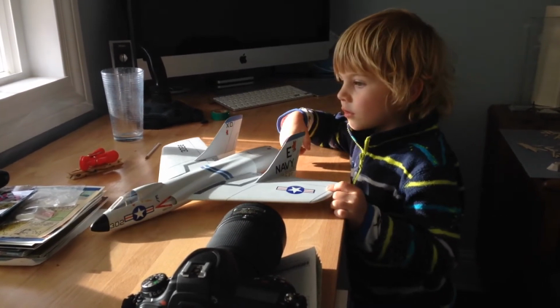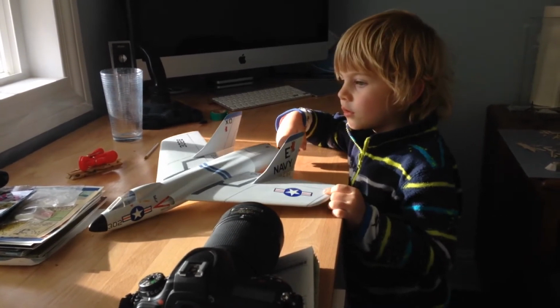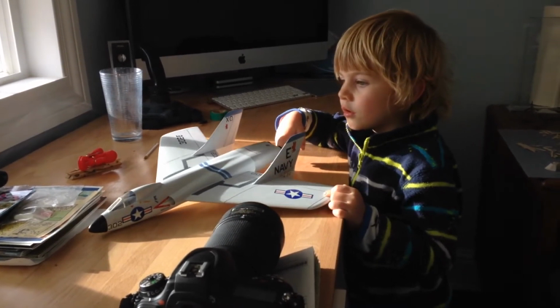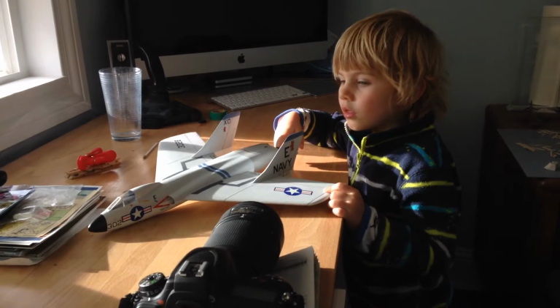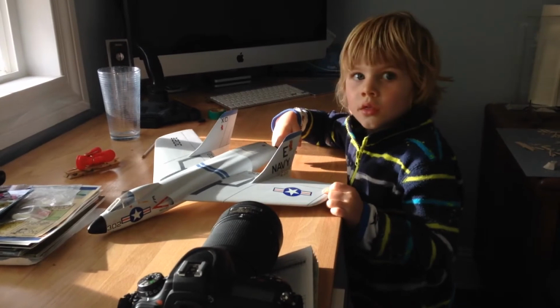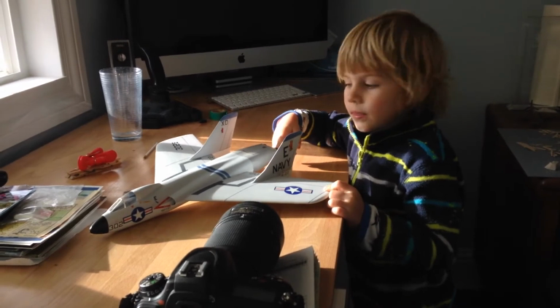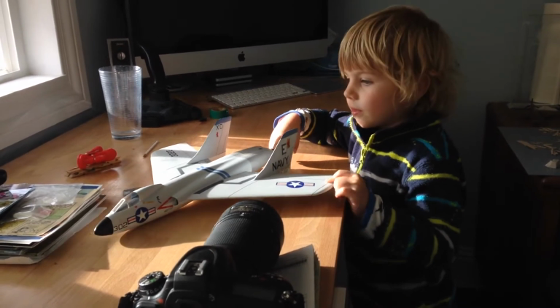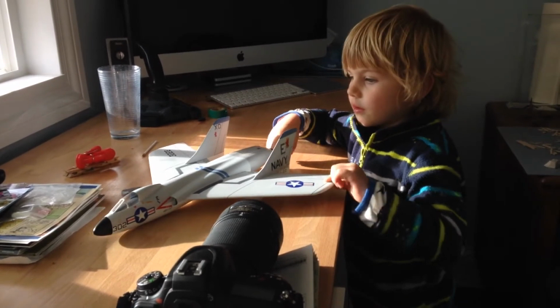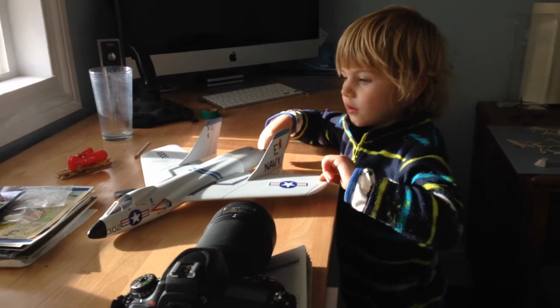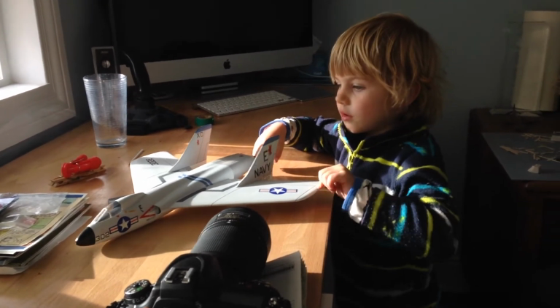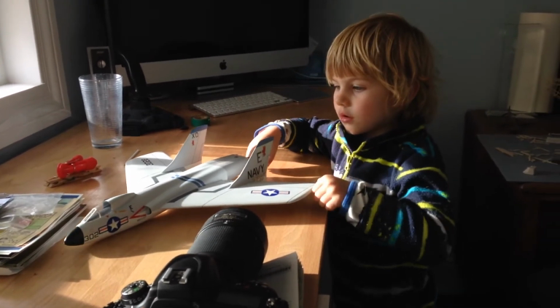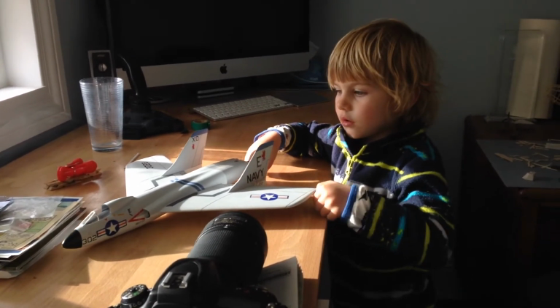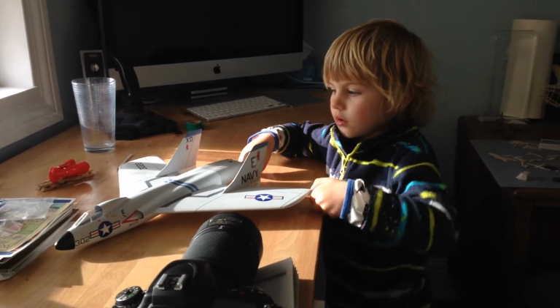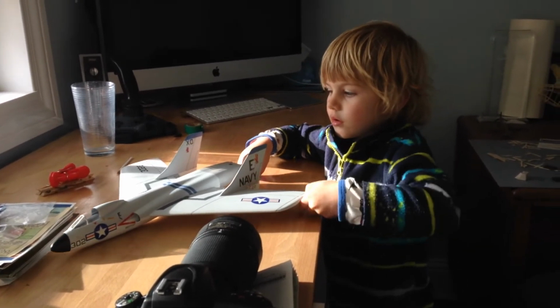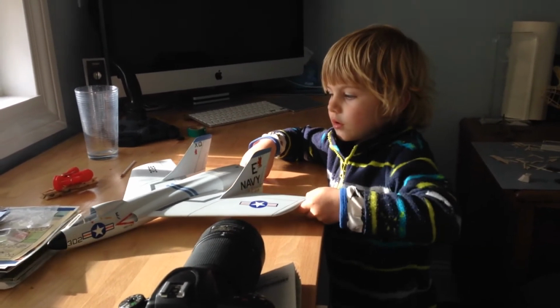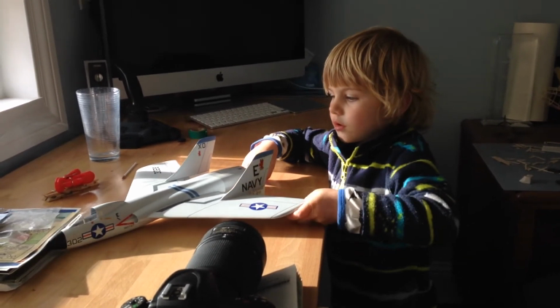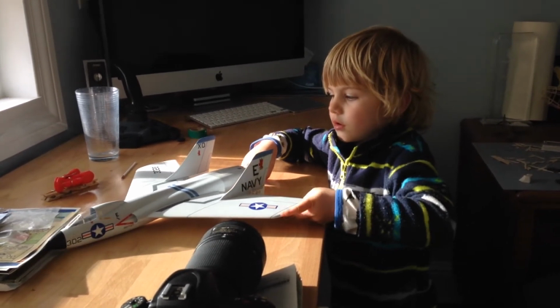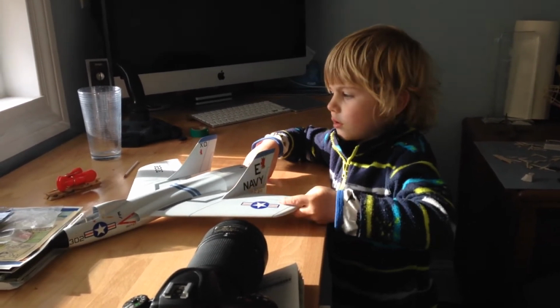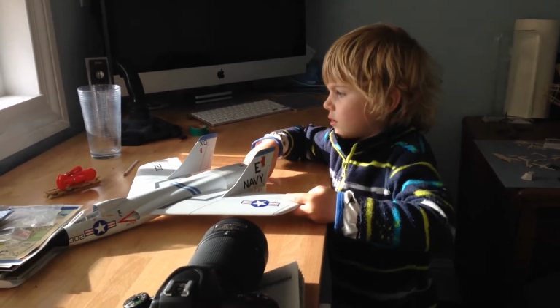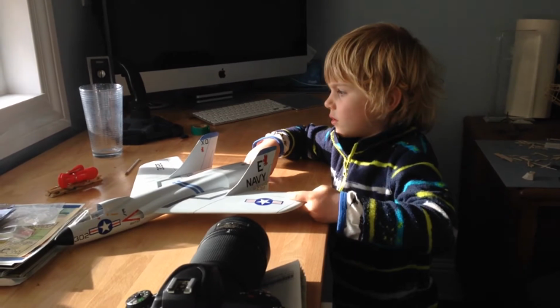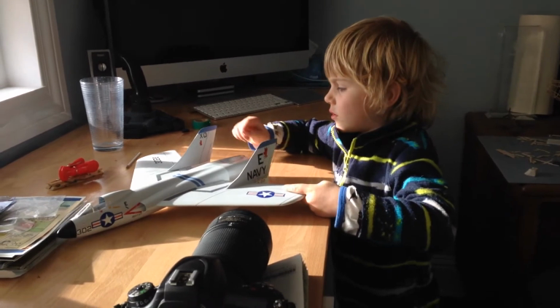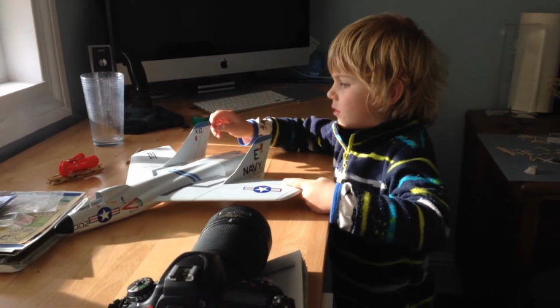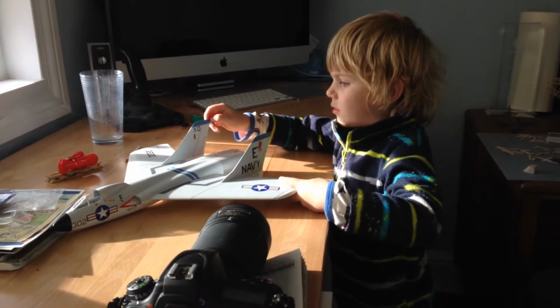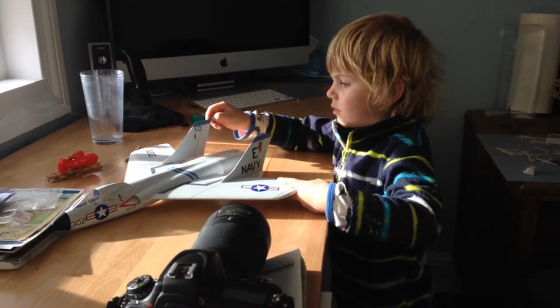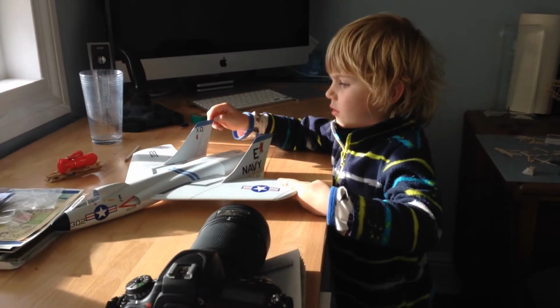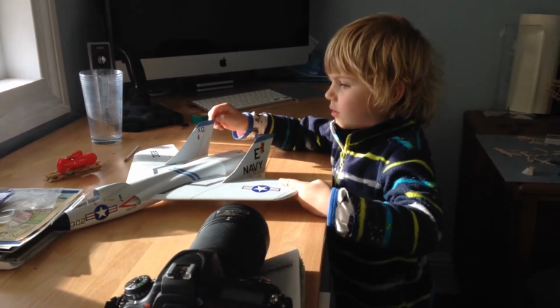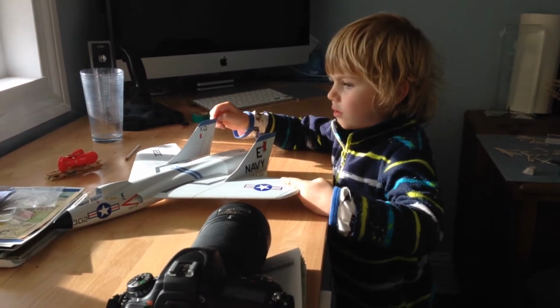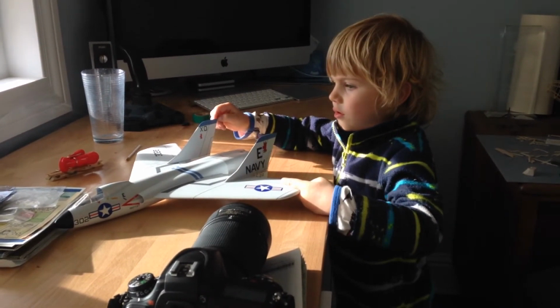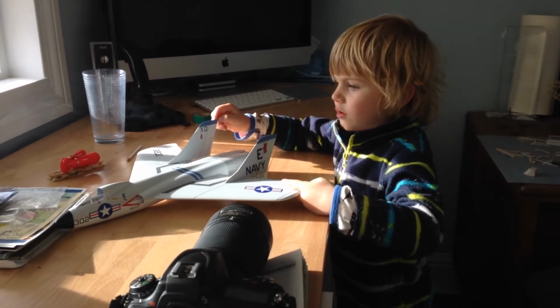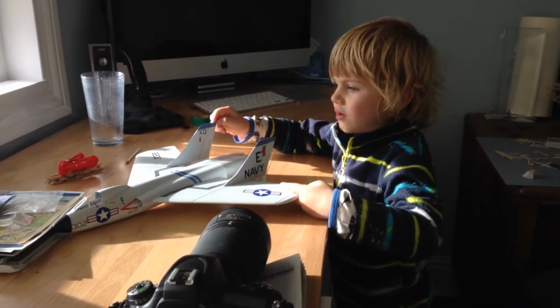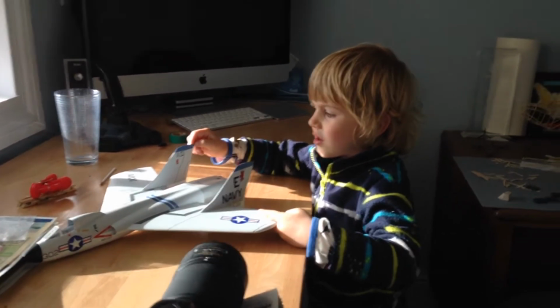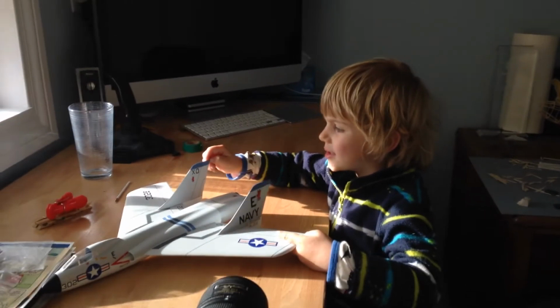I think he thought you could actually play with that one because it doesn't have too many bits that are going to break on it. So as long as you're careful with it, you can play with it and it will stay nice.